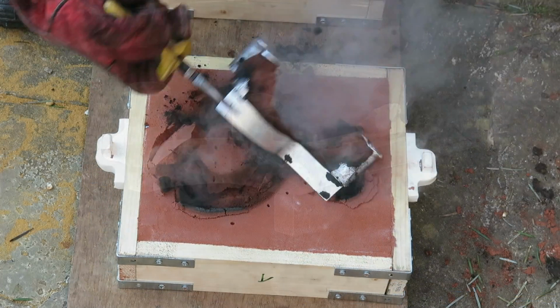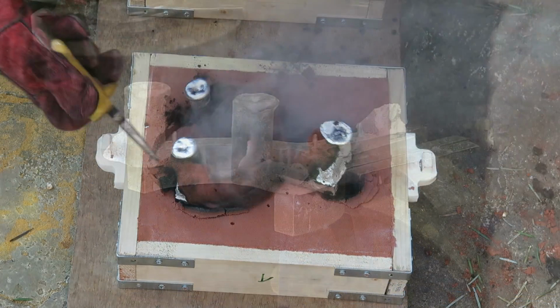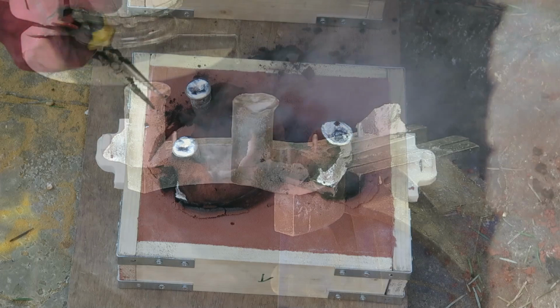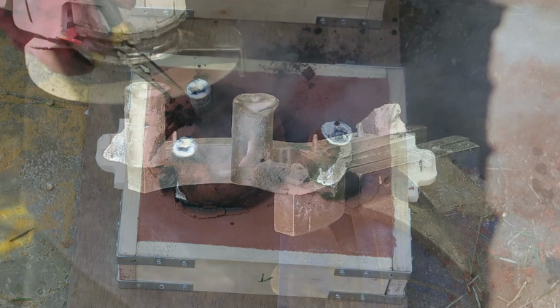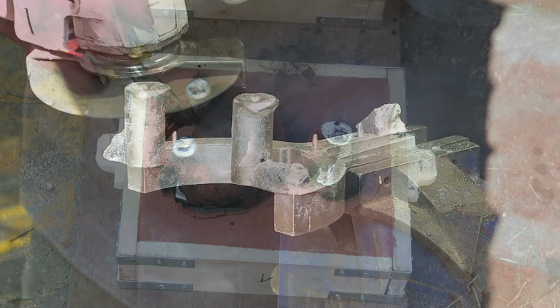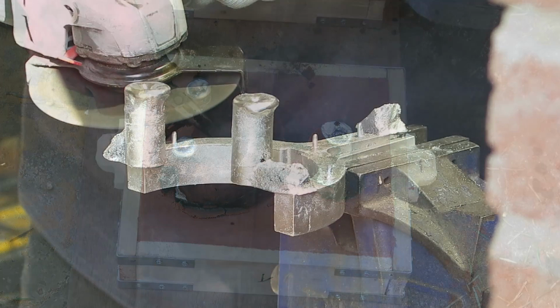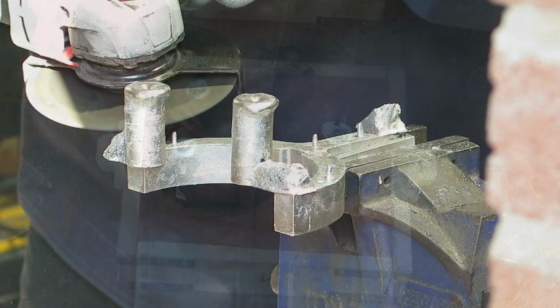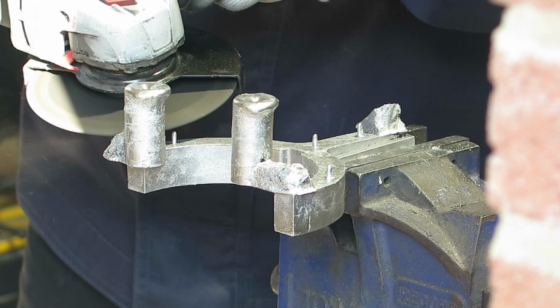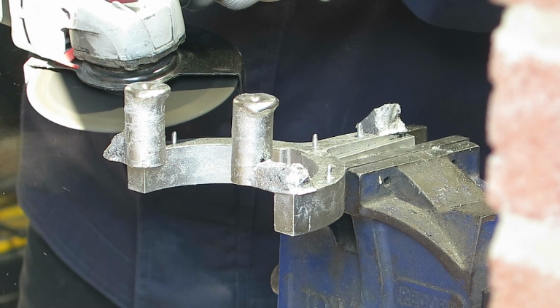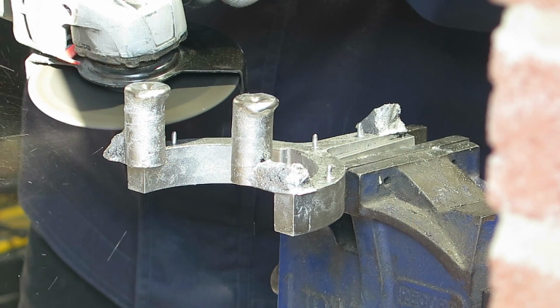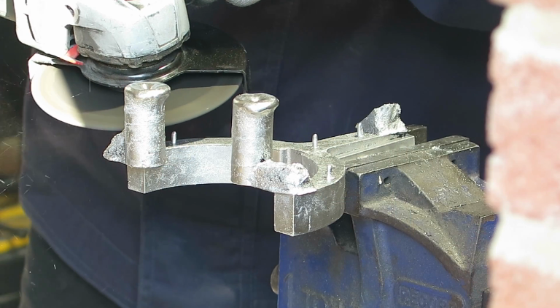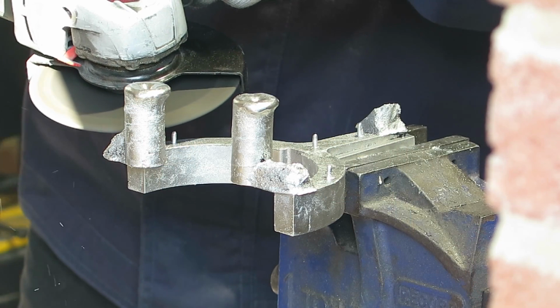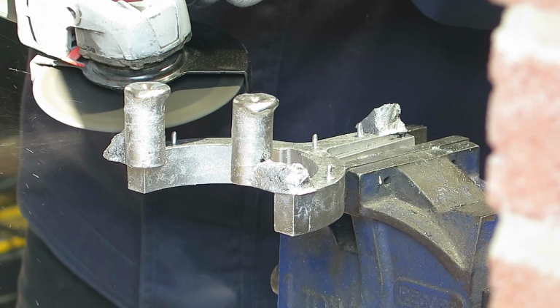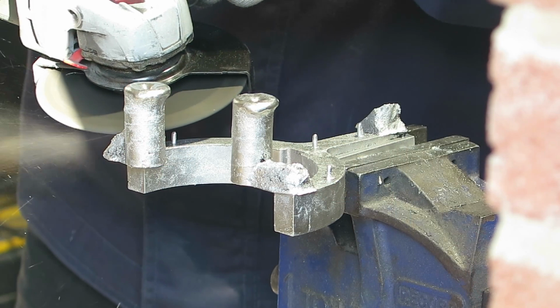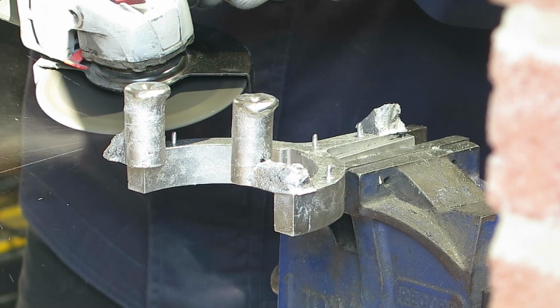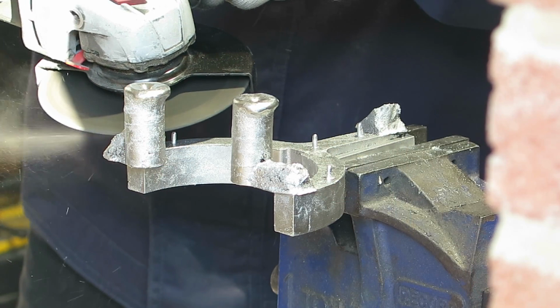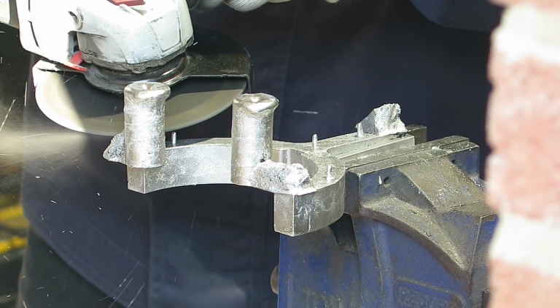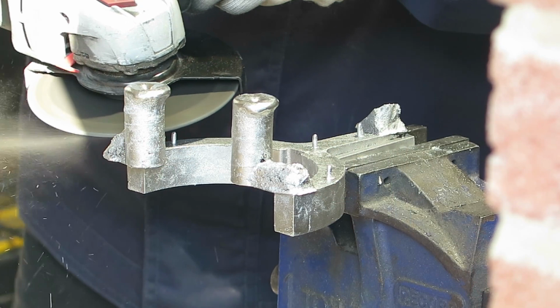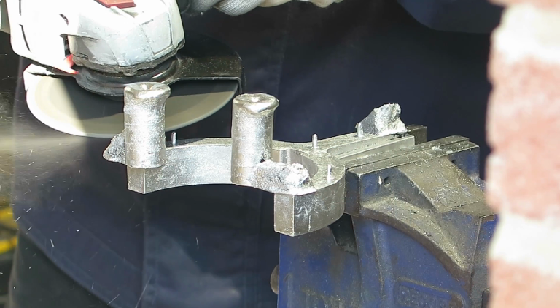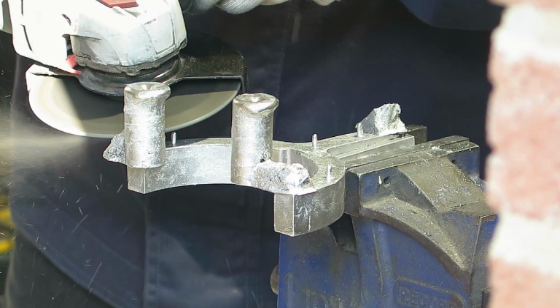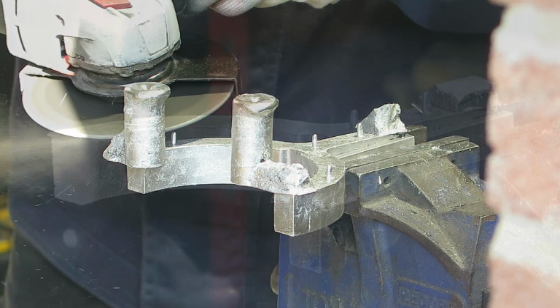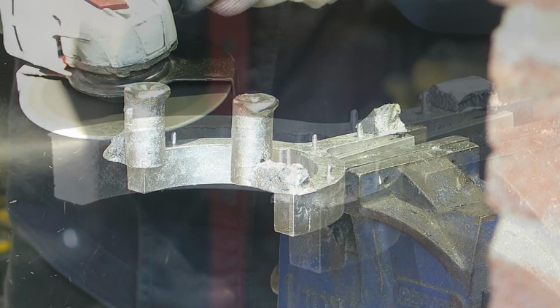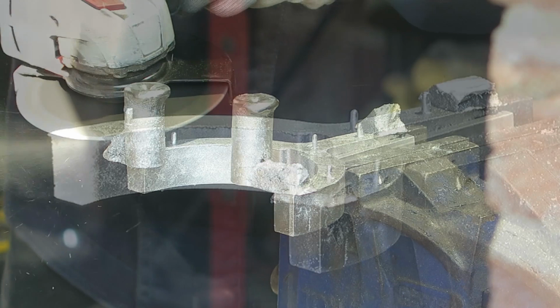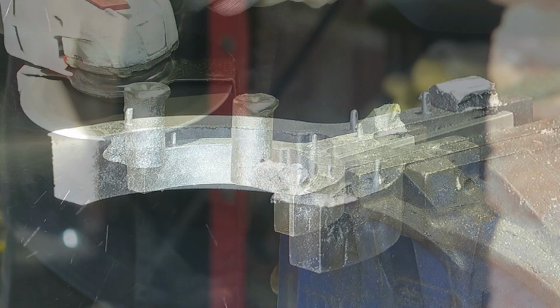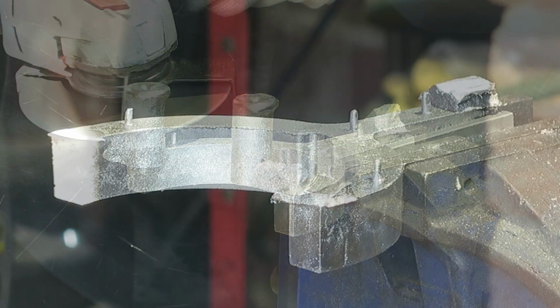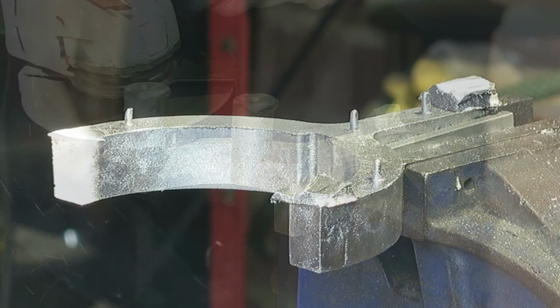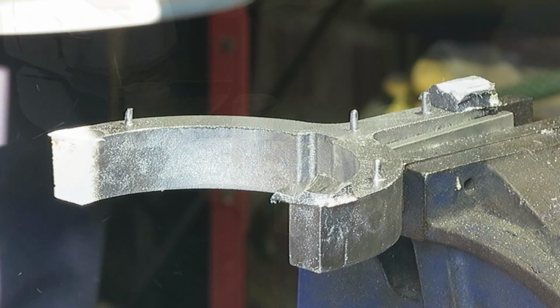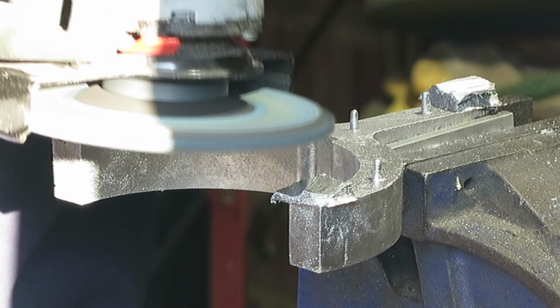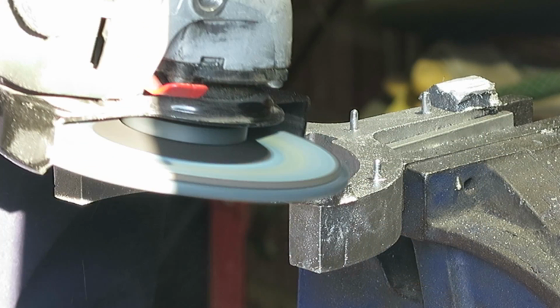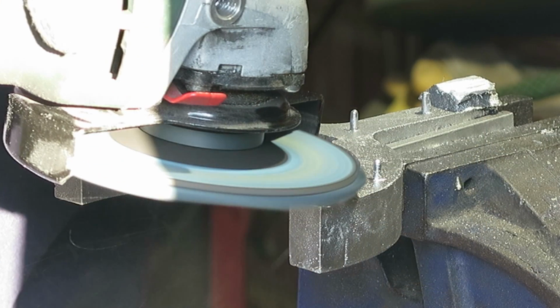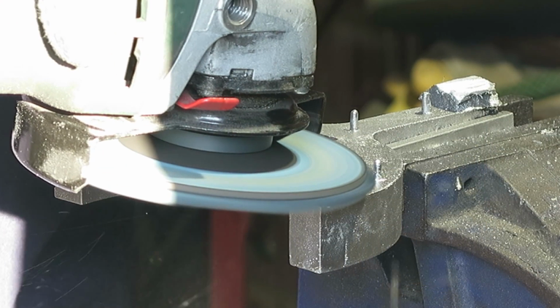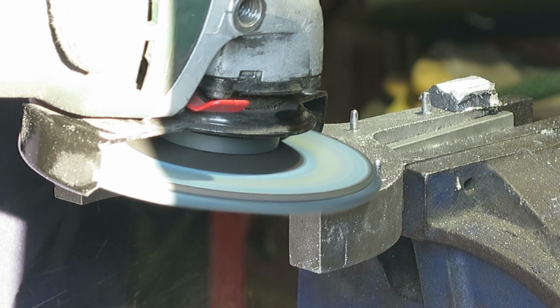Anyway, the aluminium is heated to about 750 degrees, and then I've used an angle grinder to get rid of the sprues from the casting, and then a flap disc to tidy things up.